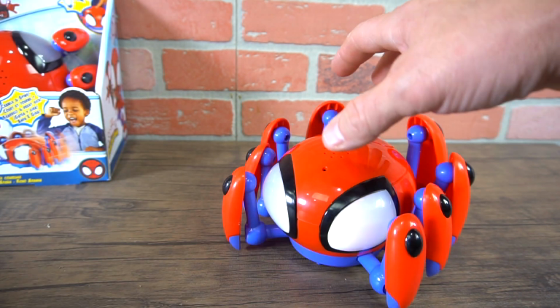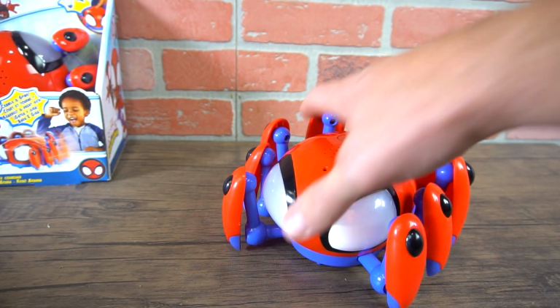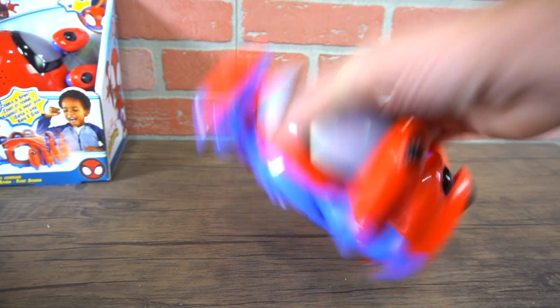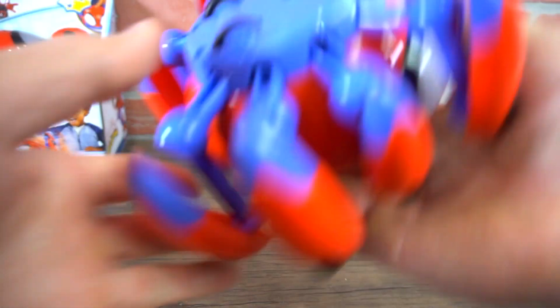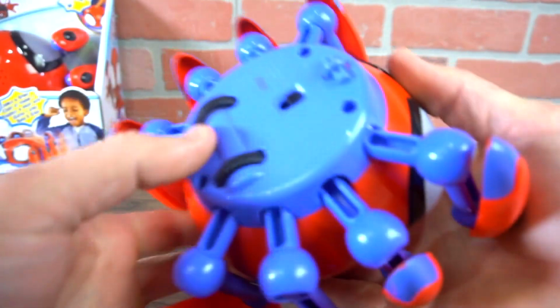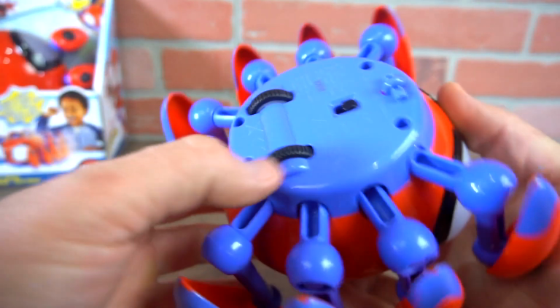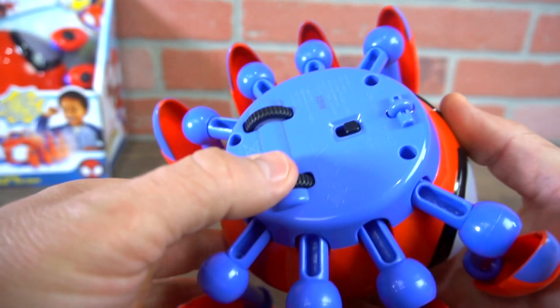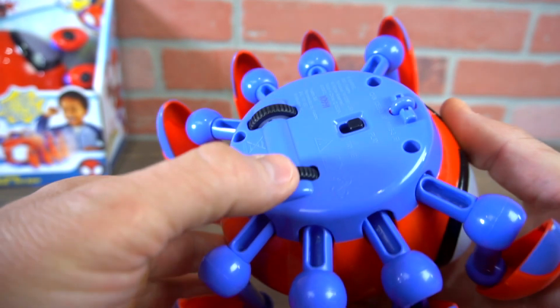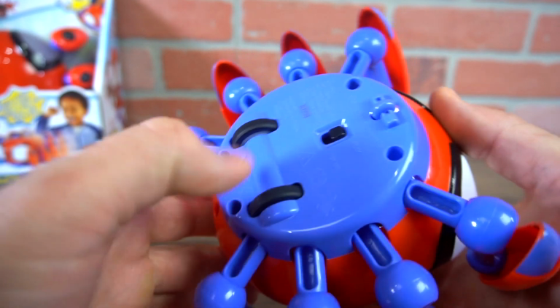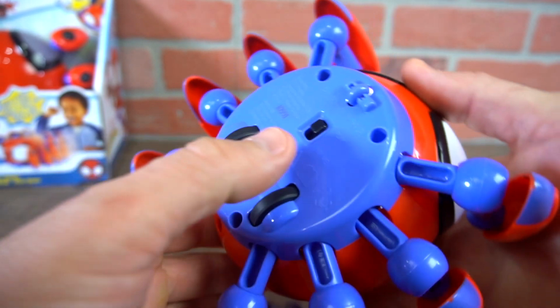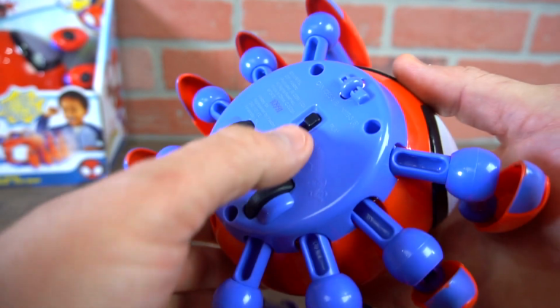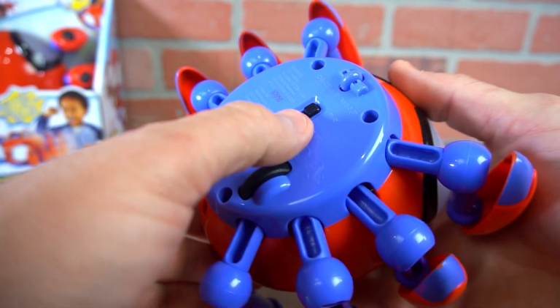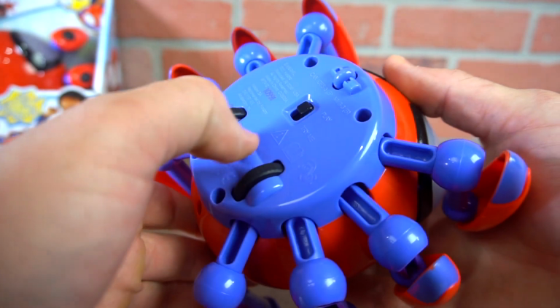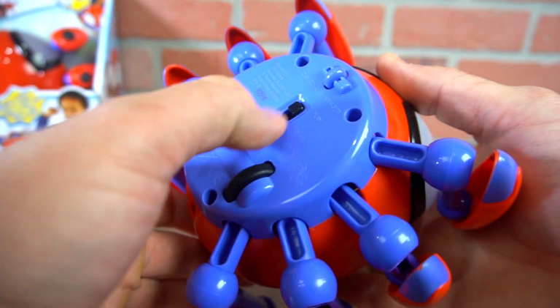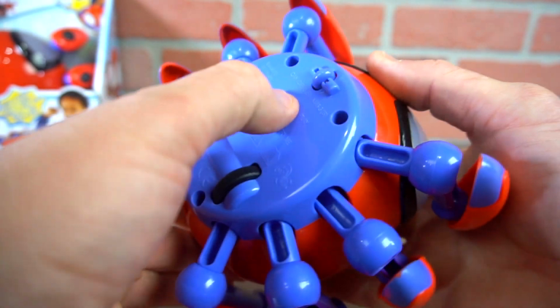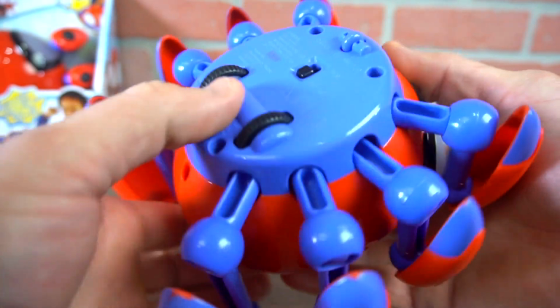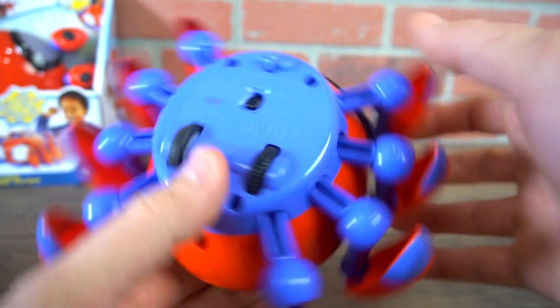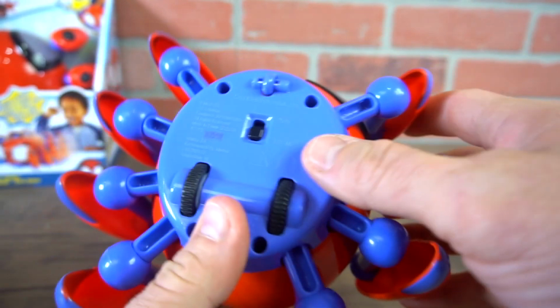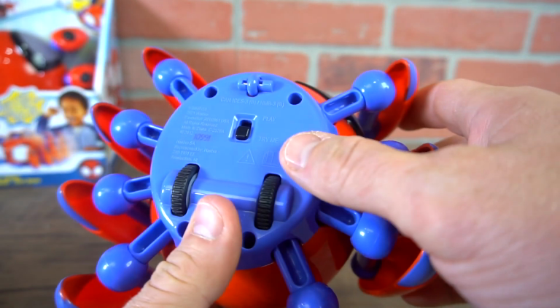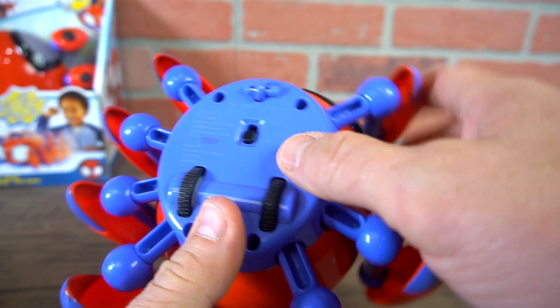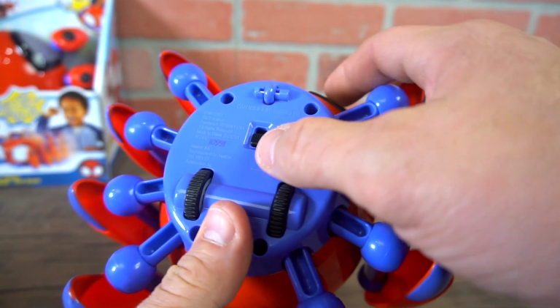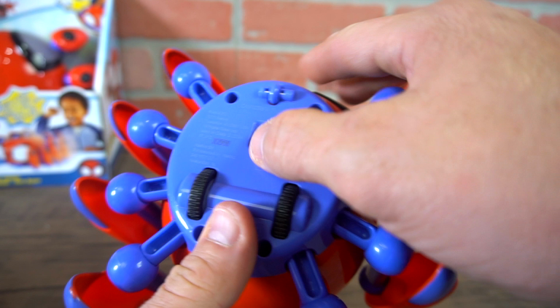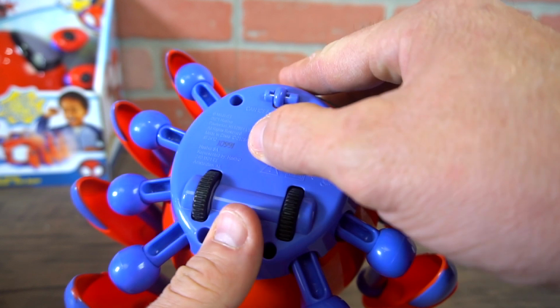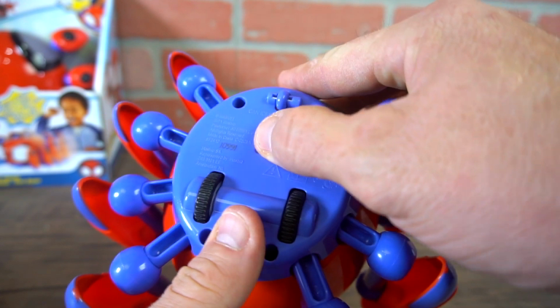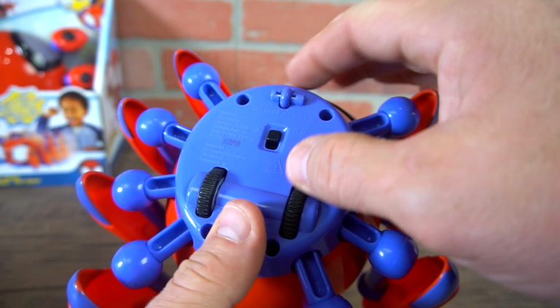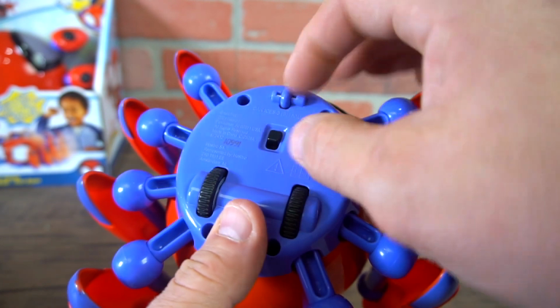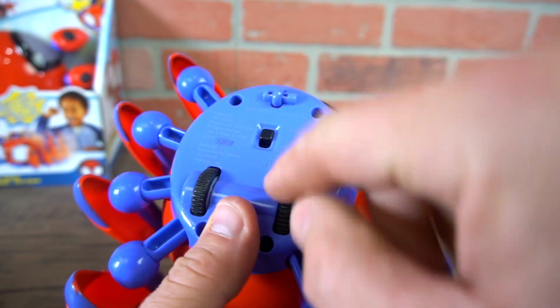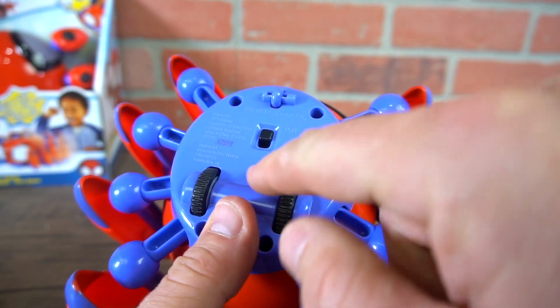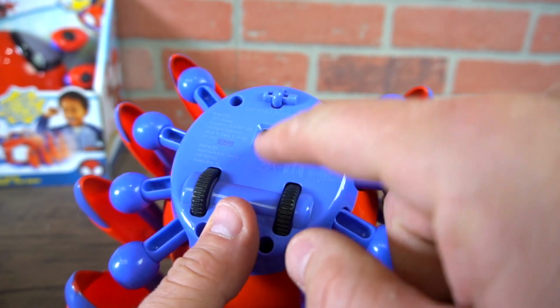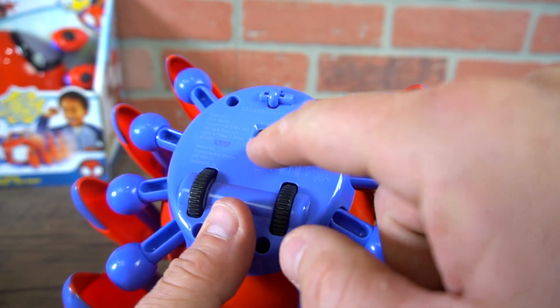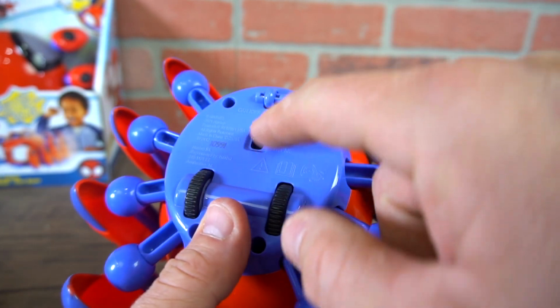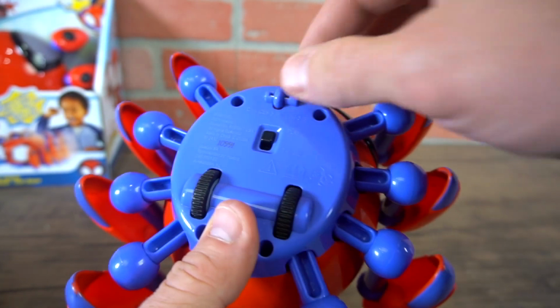So super cute. You've got wheels on the bottom. You've got your on and off. You've got play and try me — the try me mode. It's either try me or play.